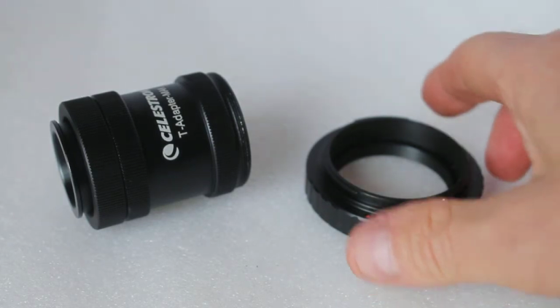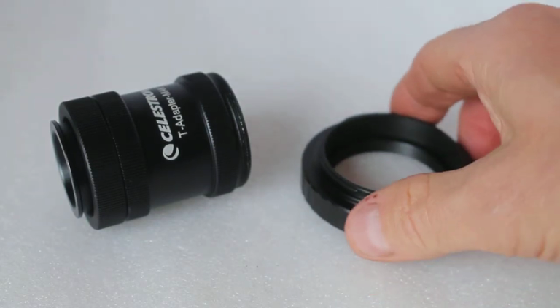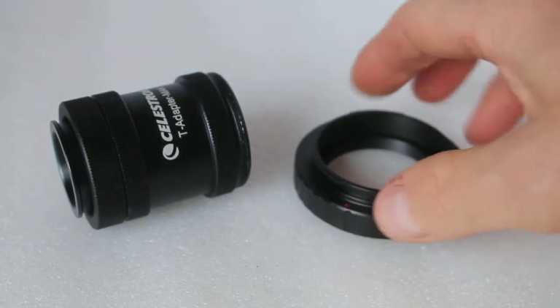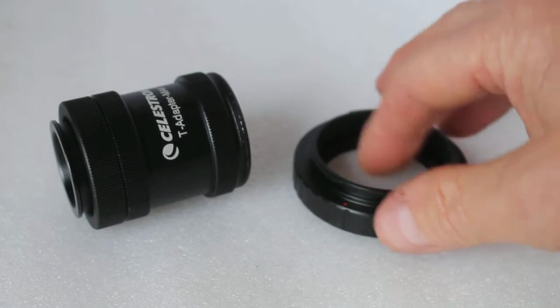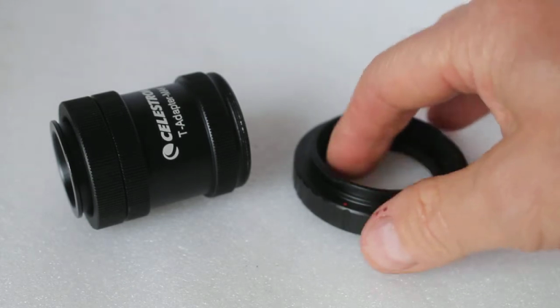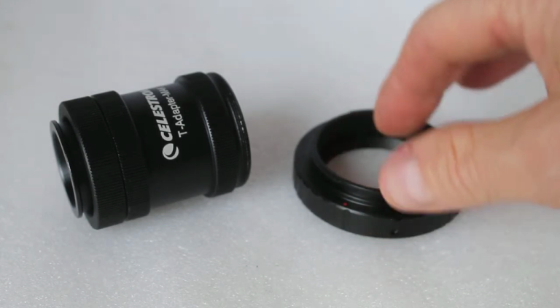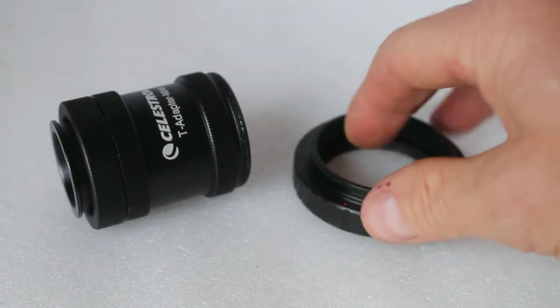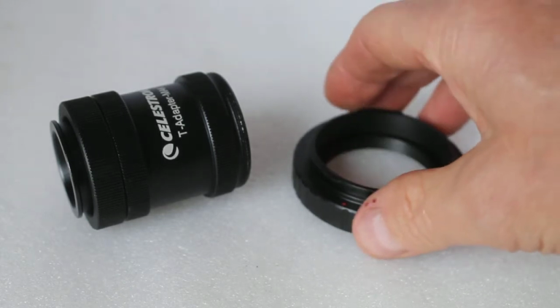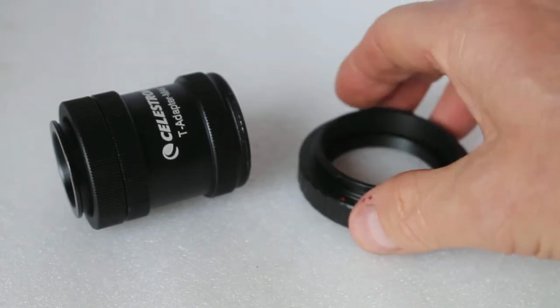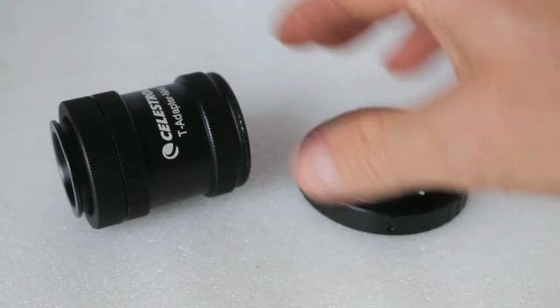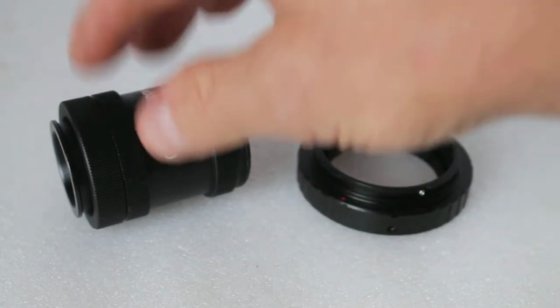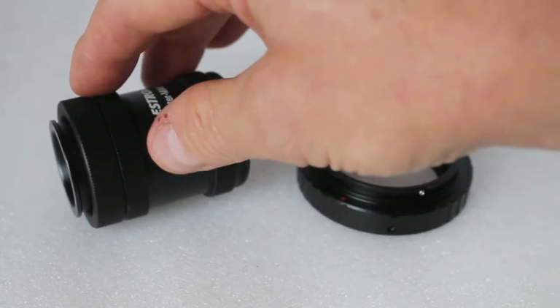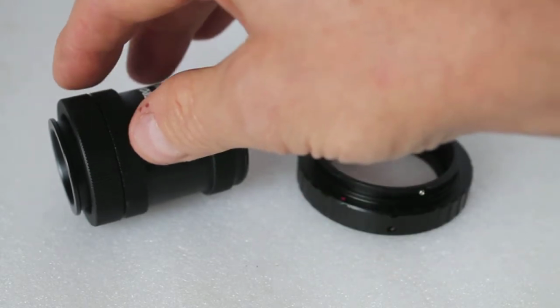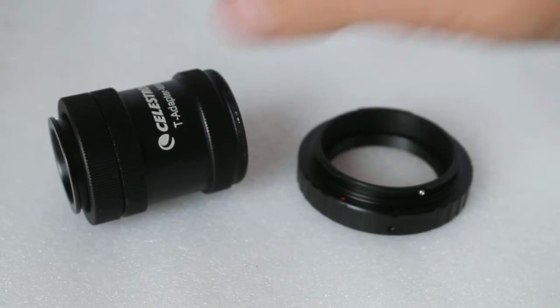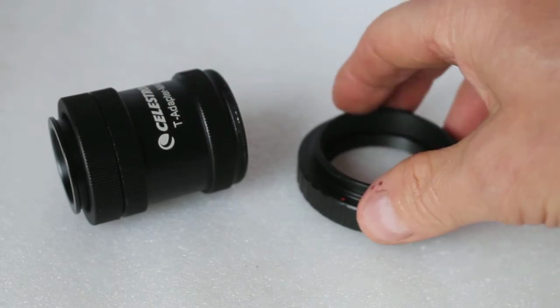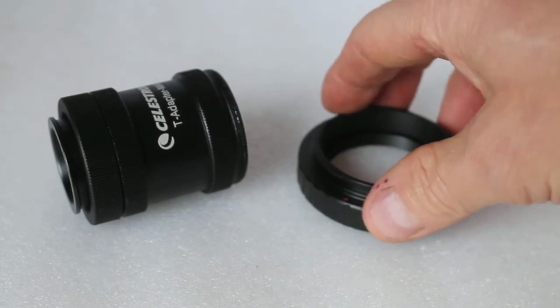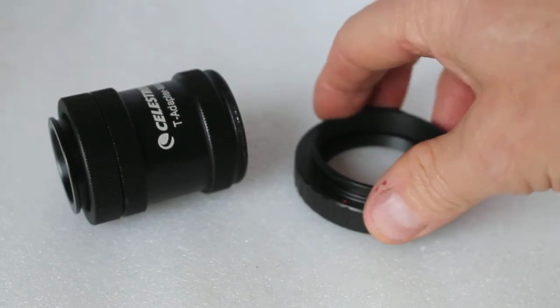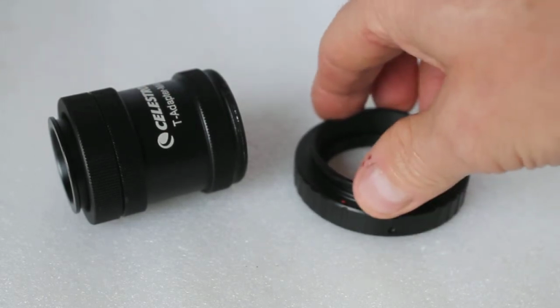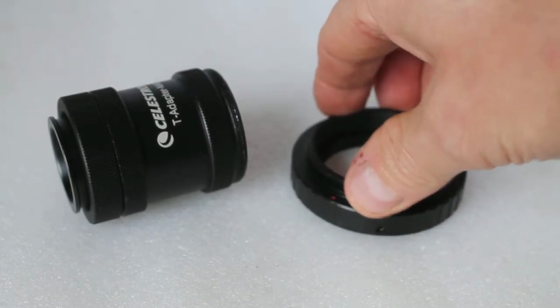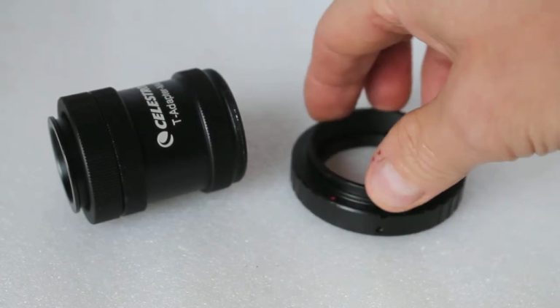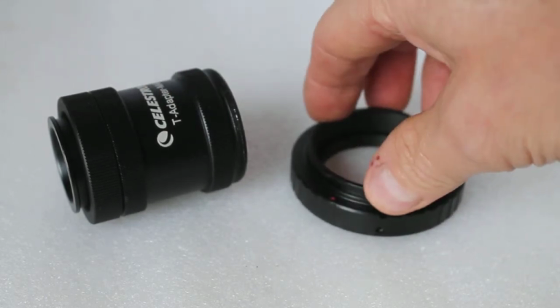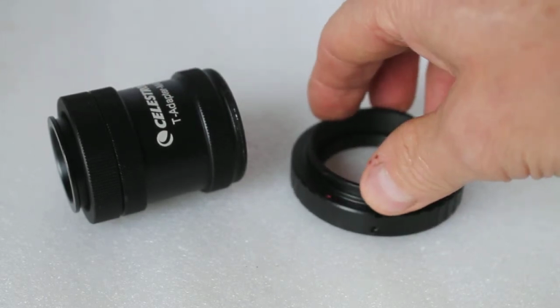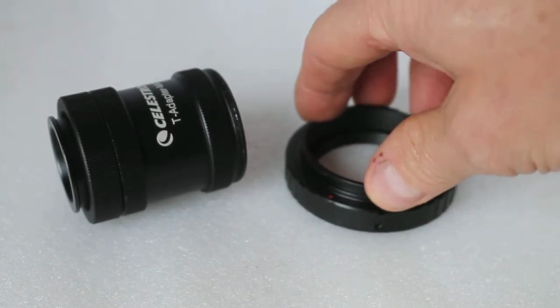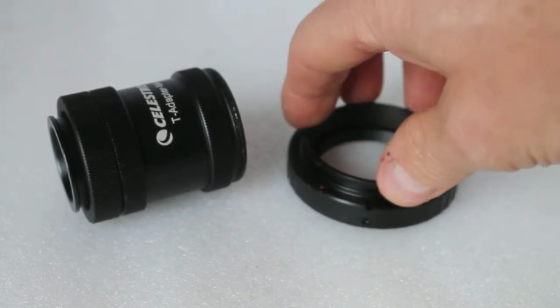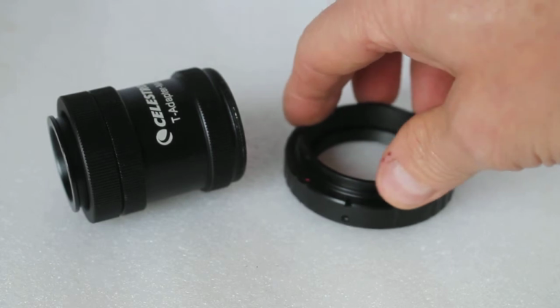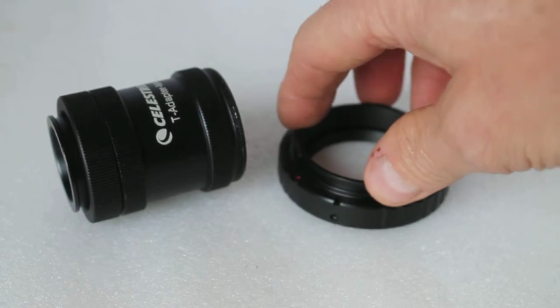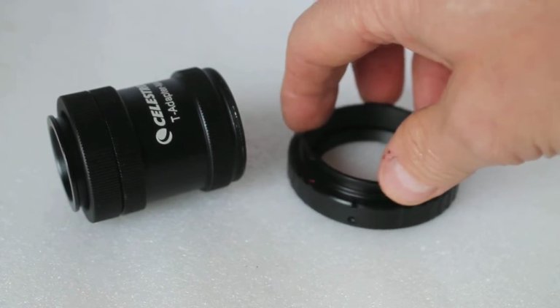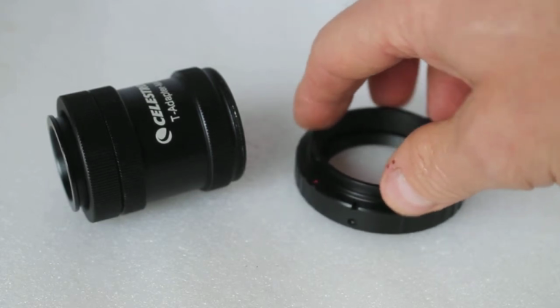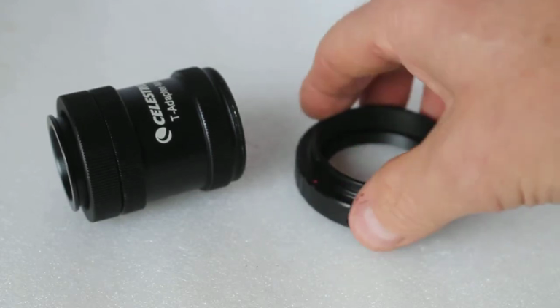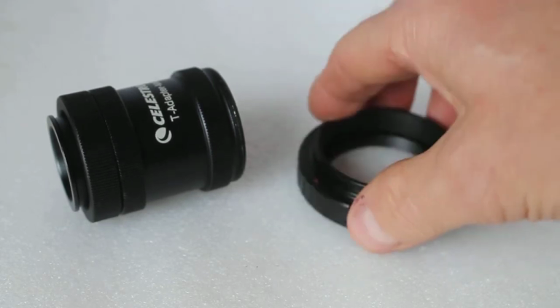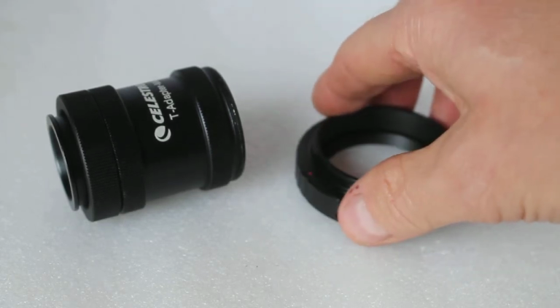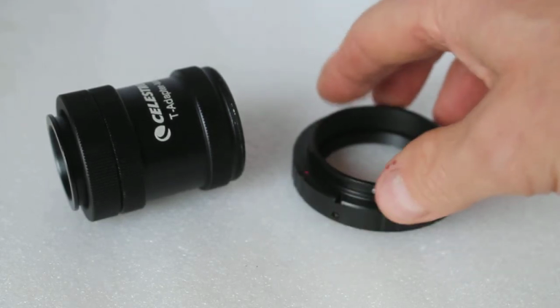Some telescopes have a thread directly on them, so you actually don't need the T adapter. By all means contact us, your local telescope dealer, or wherever you bought your telescope from to inquire about that.